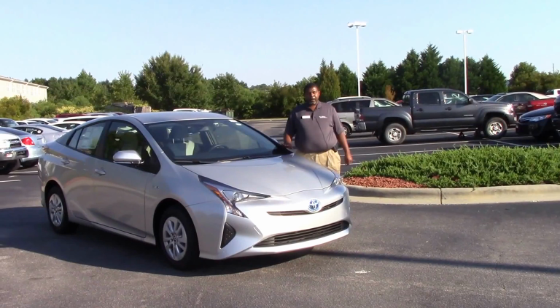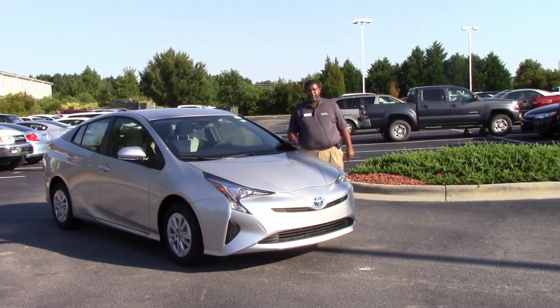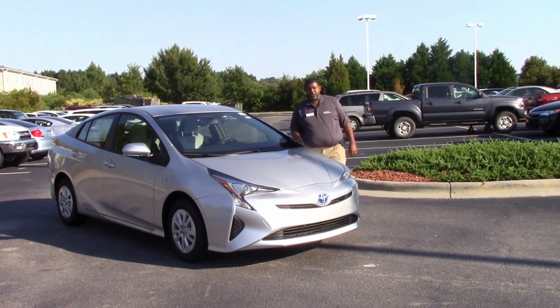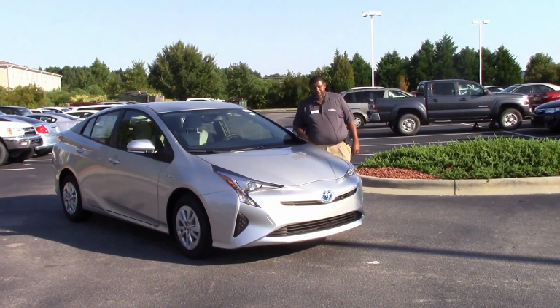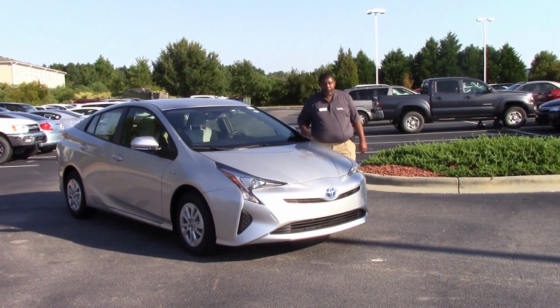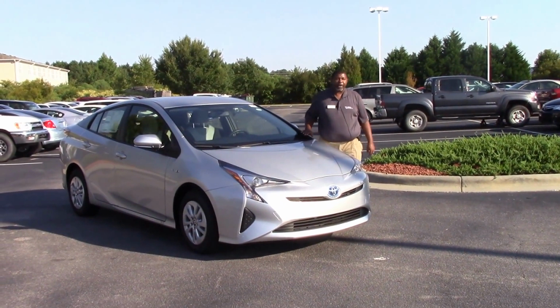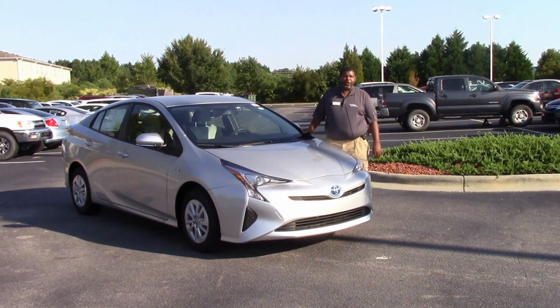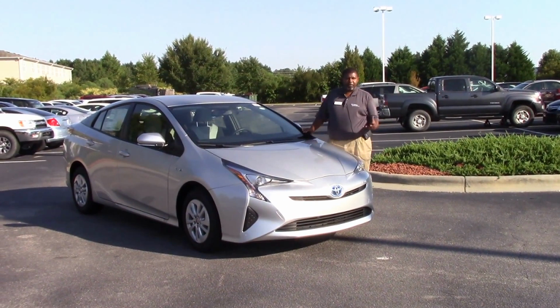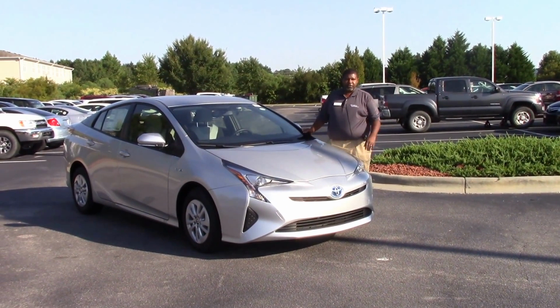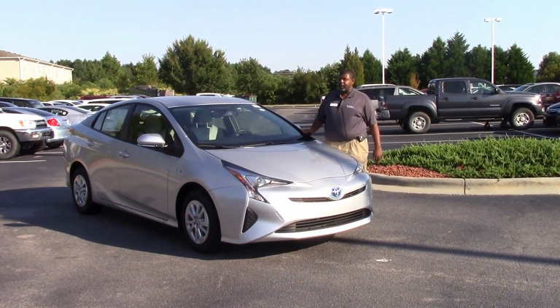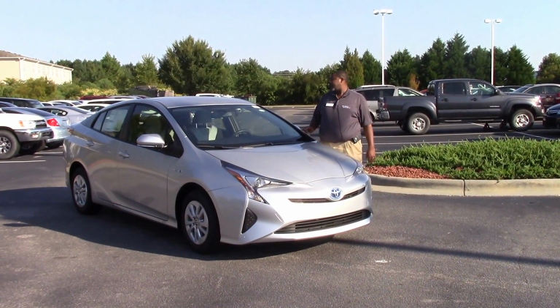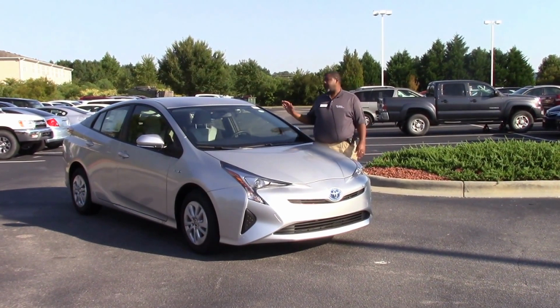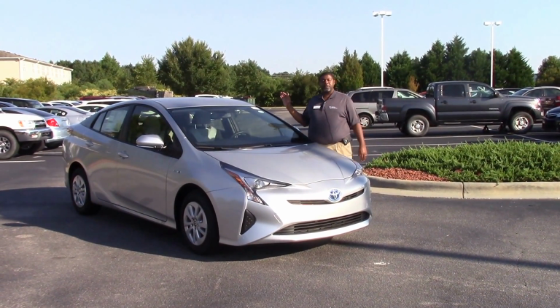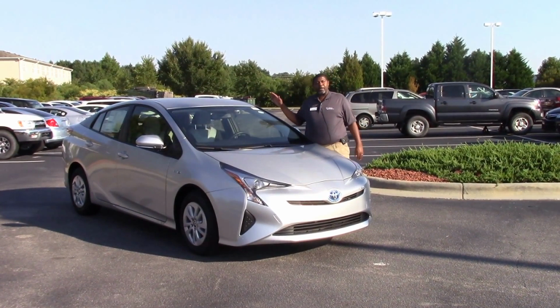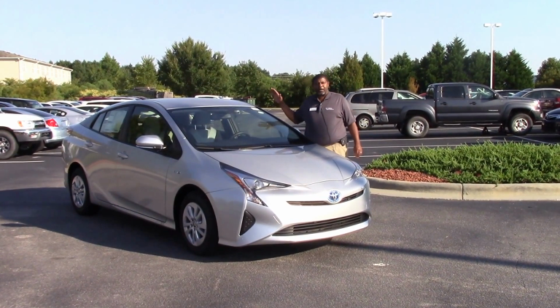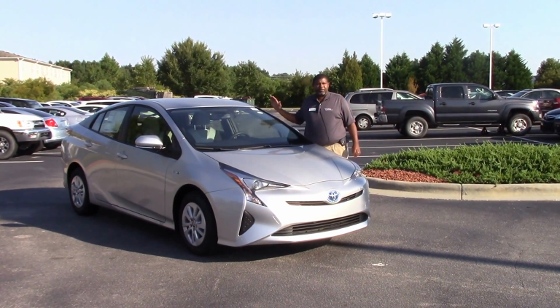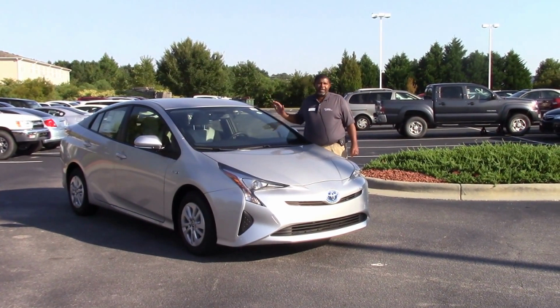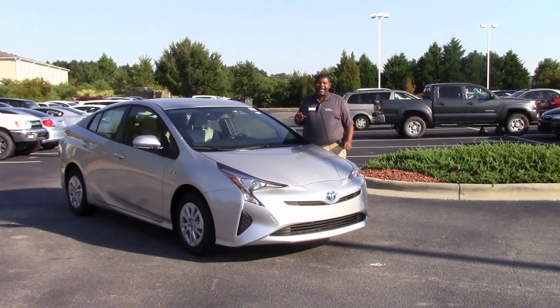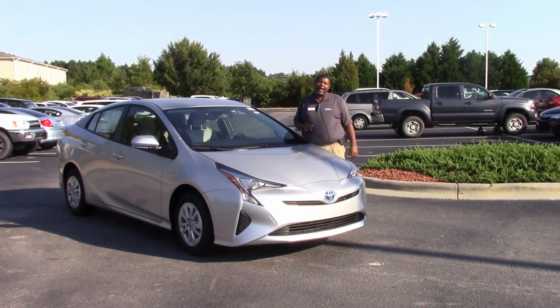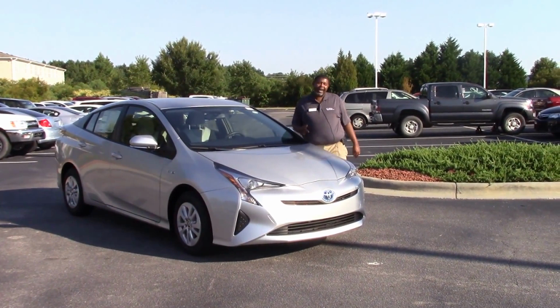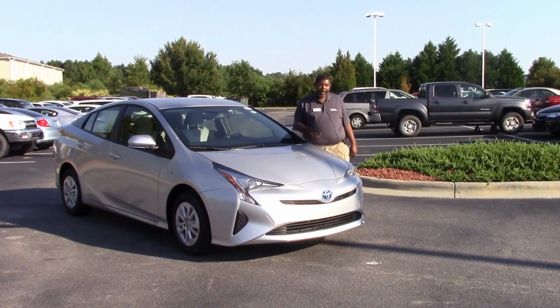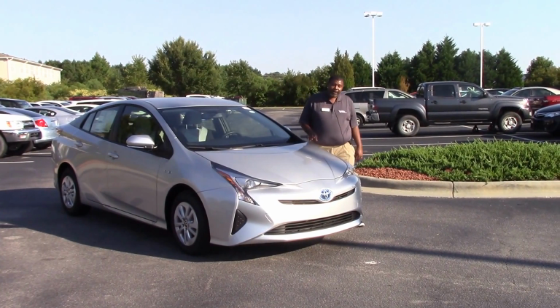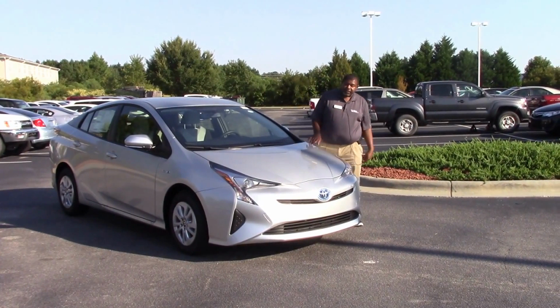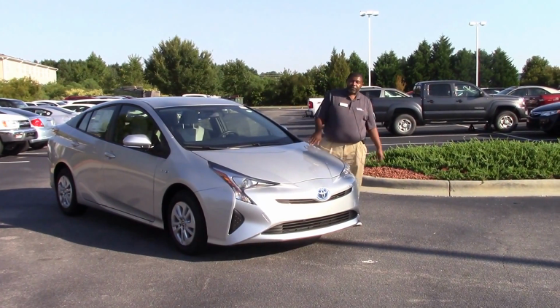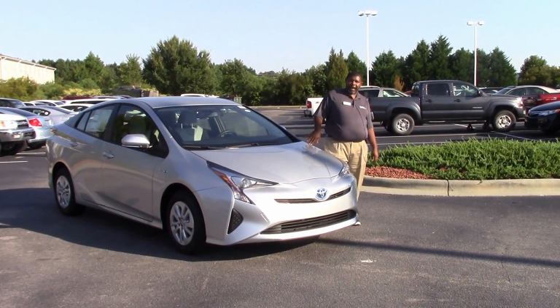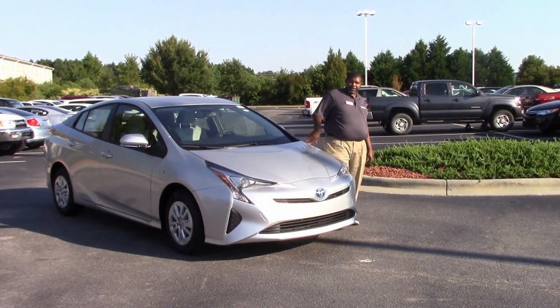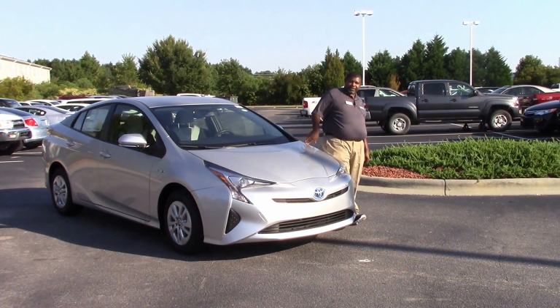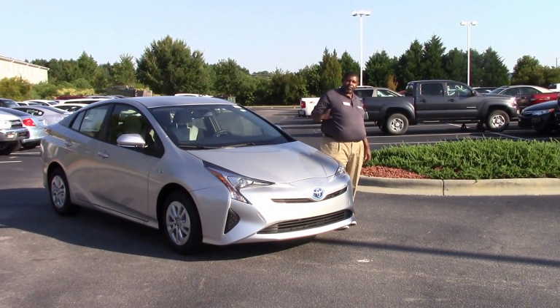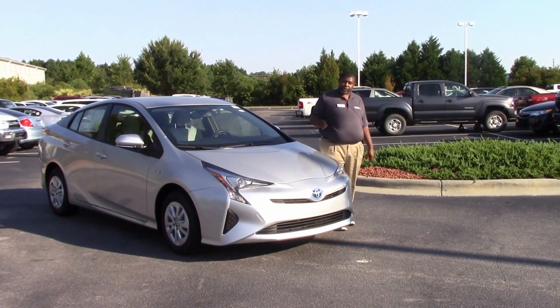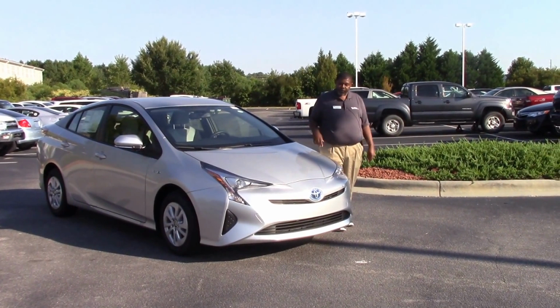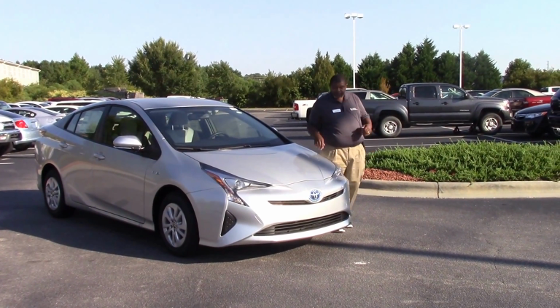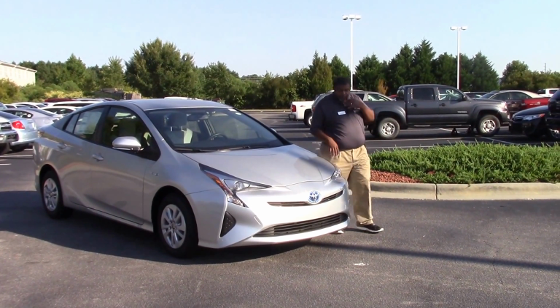Good afternoon ladies and gentlemen, my name is Greg Baker here with Vesta Toyota, and we're here to talk about stock number TN8989. This is a 2016 Prius 2.